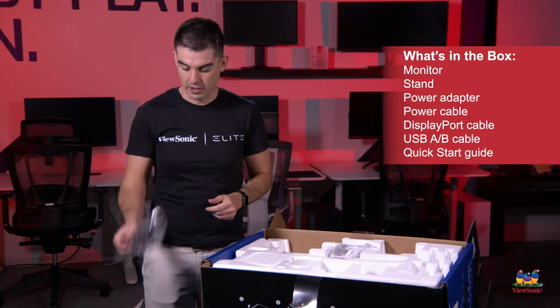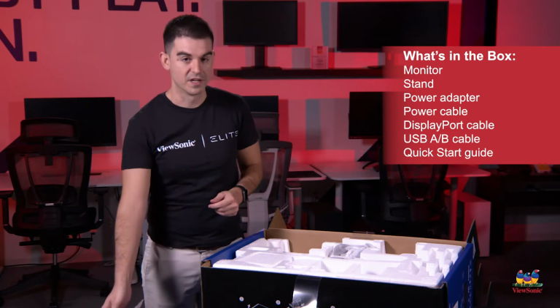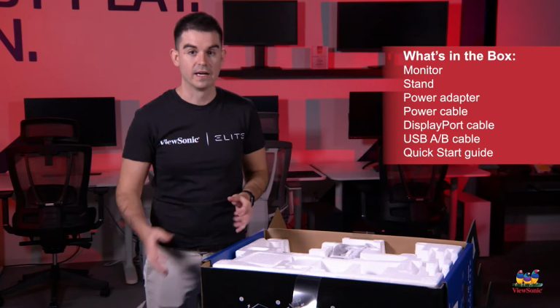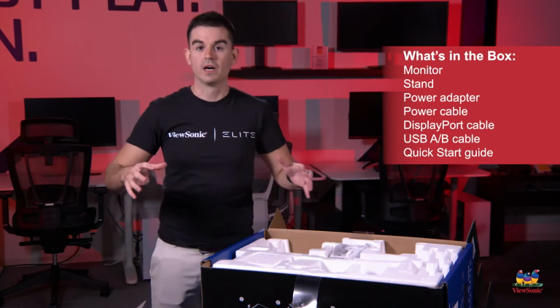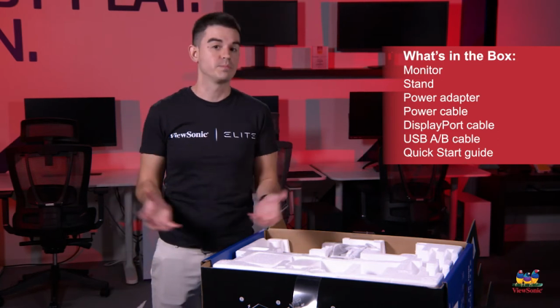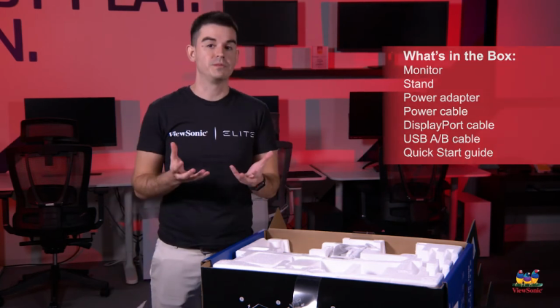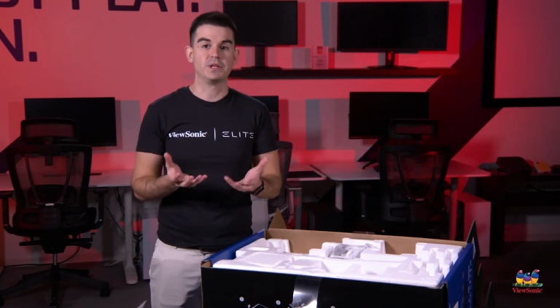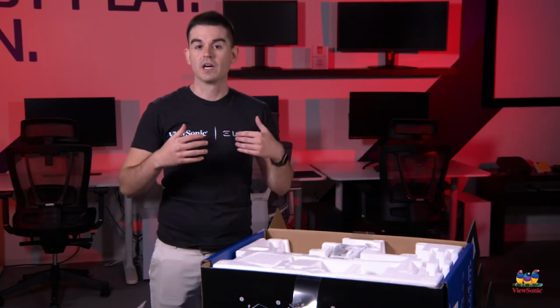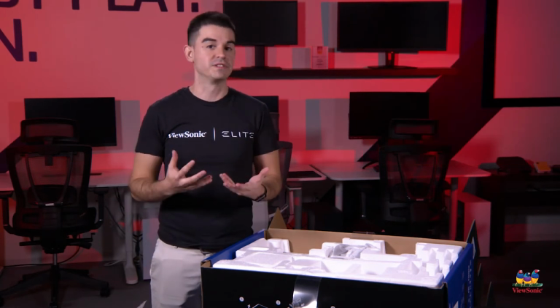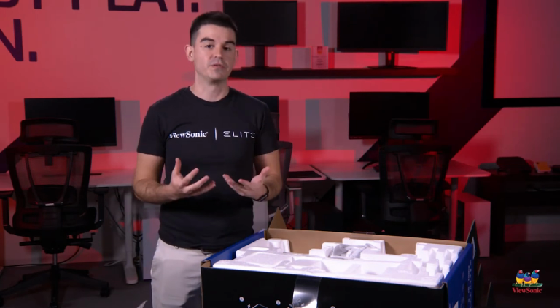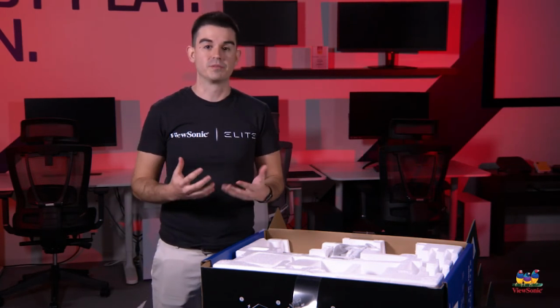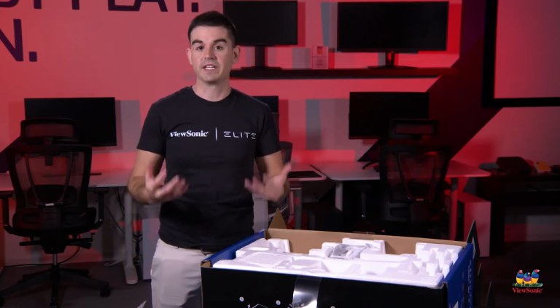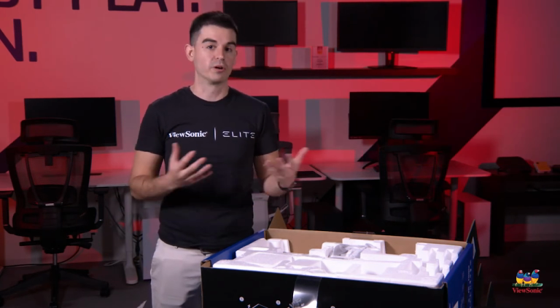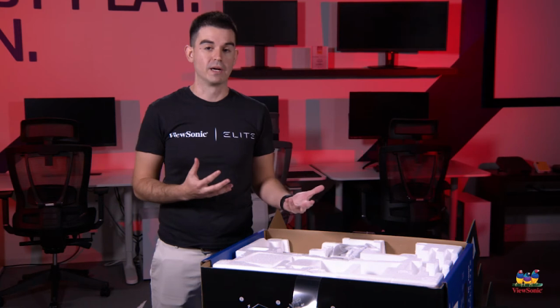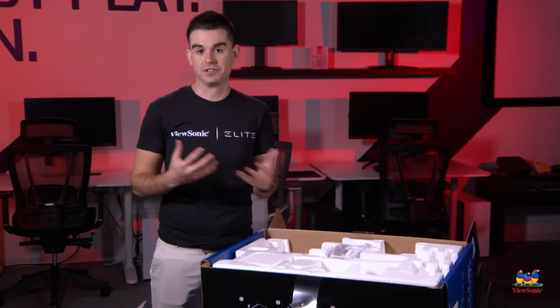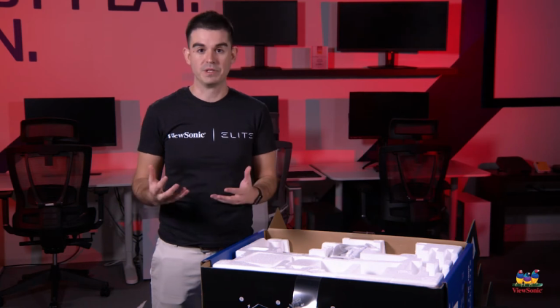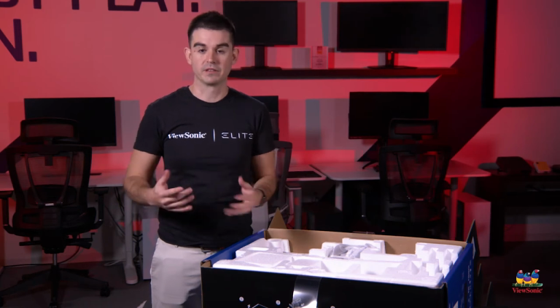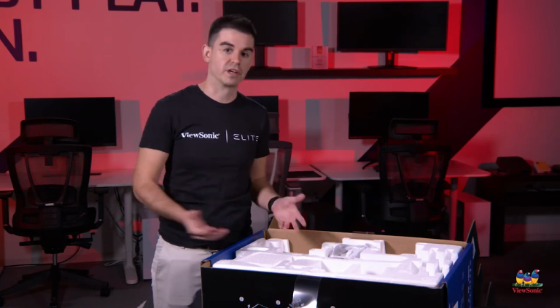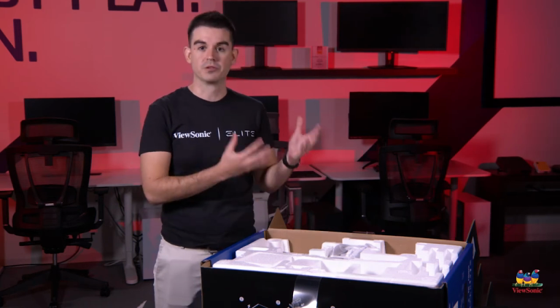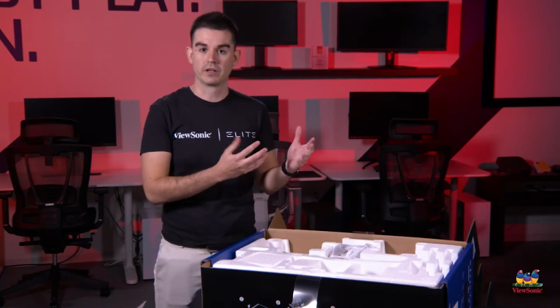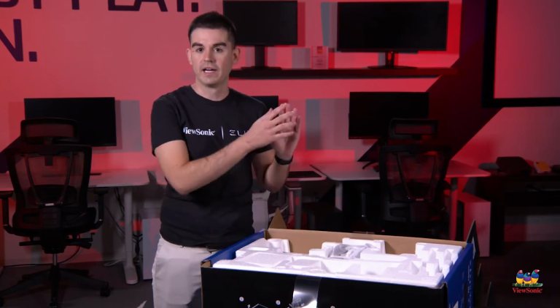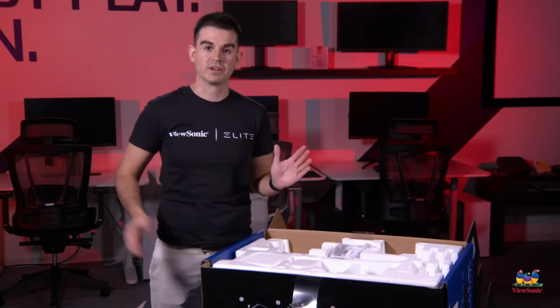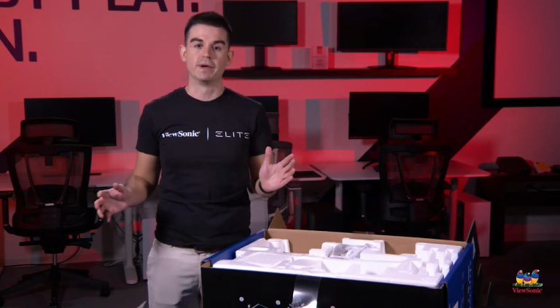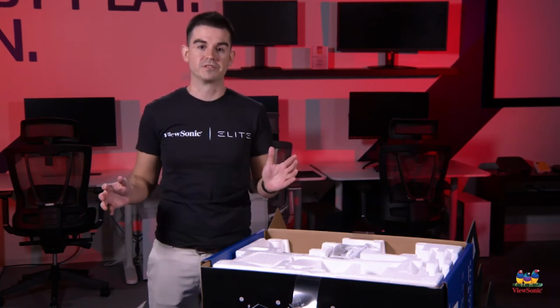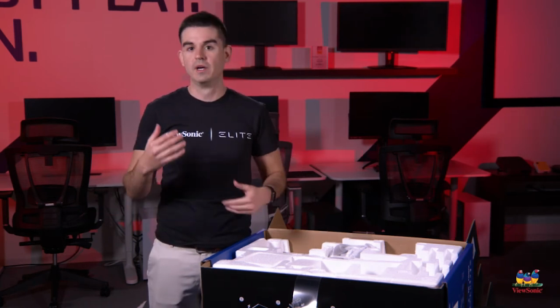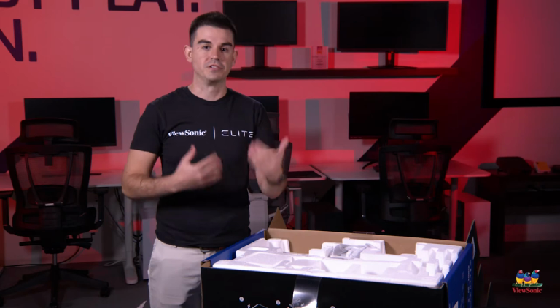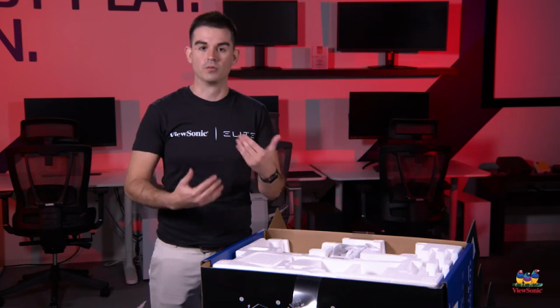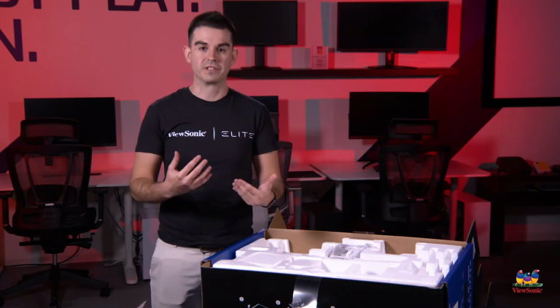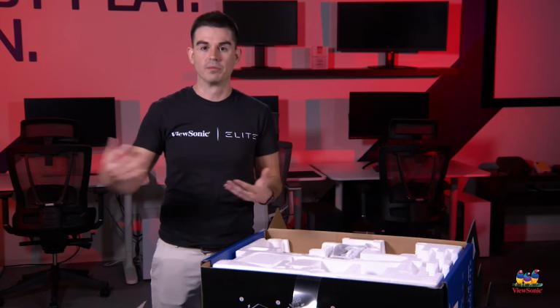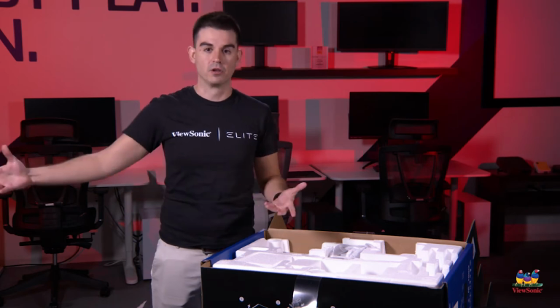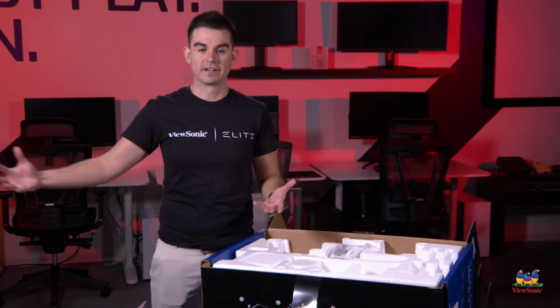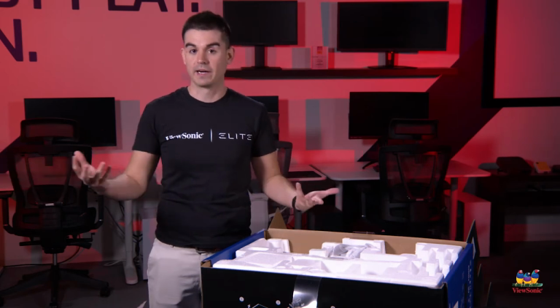This monitor does have upstream USB, which means that if you have a keyboard and mouse that are USB connected, you can connect them to your monitor and then run one cable back to your system, so you don't have to run your keyboard and mouse all the way back to your tower.